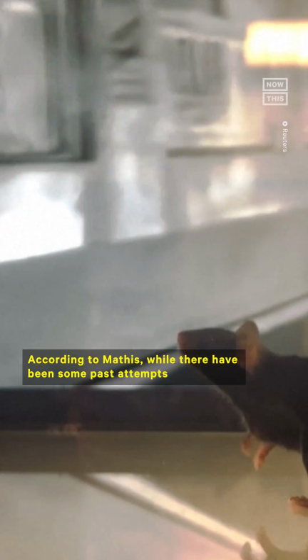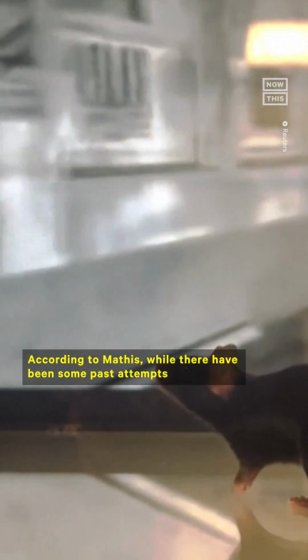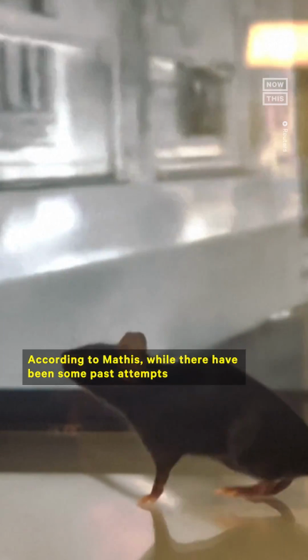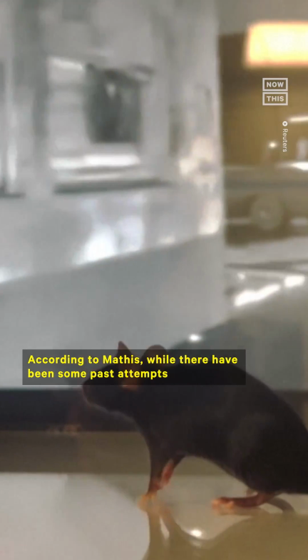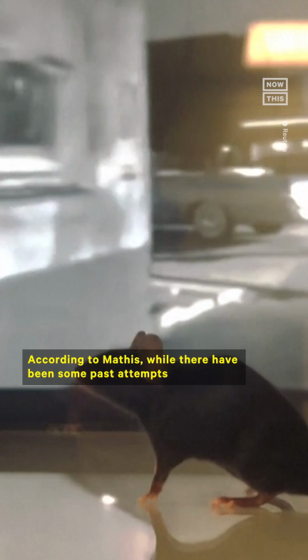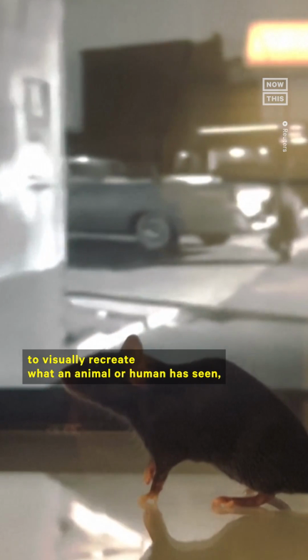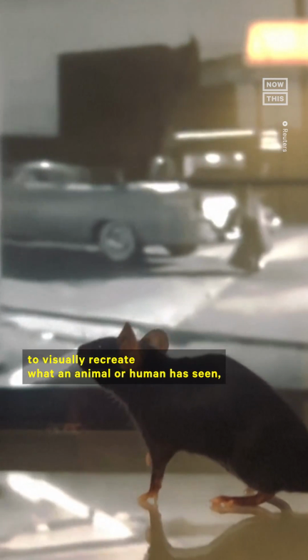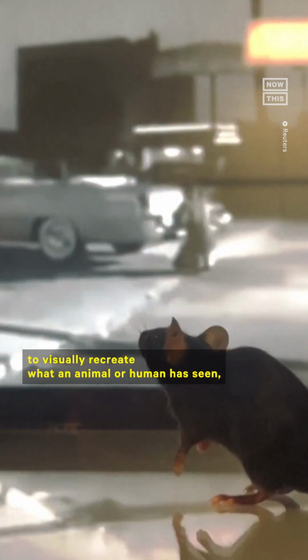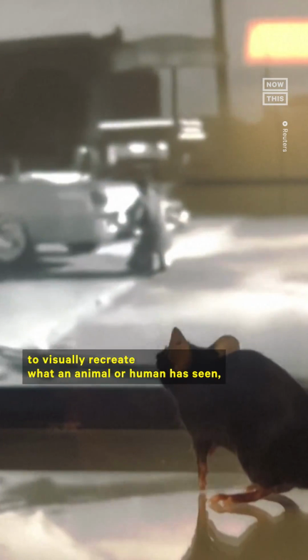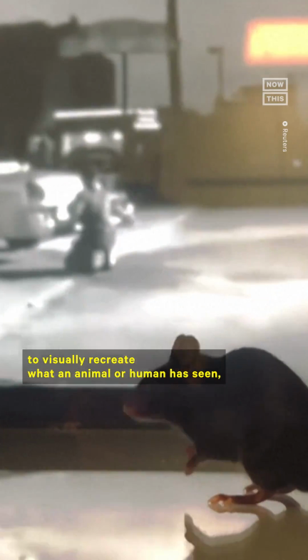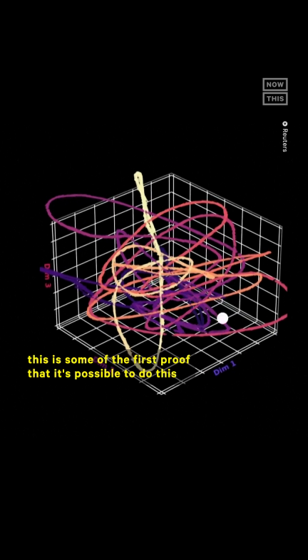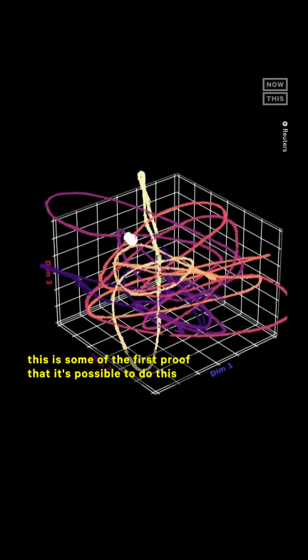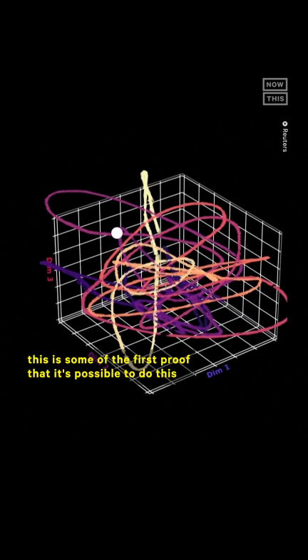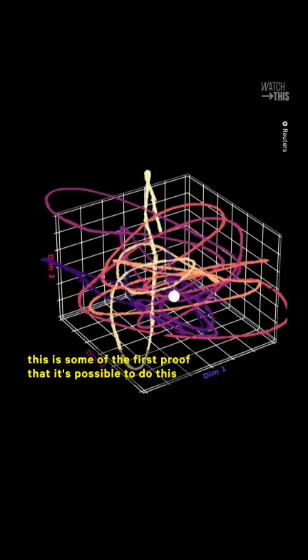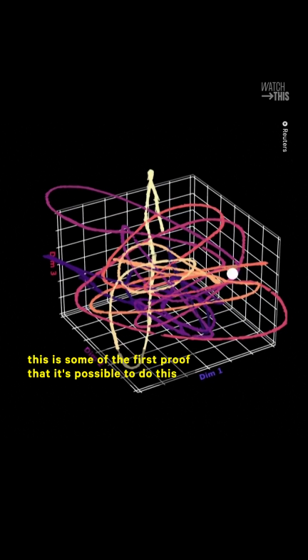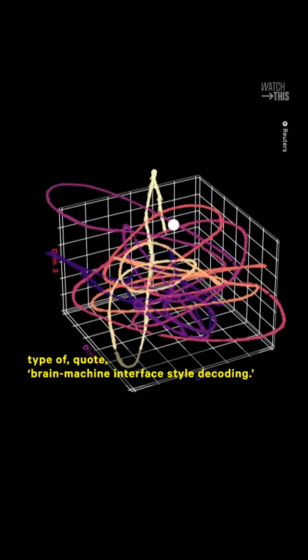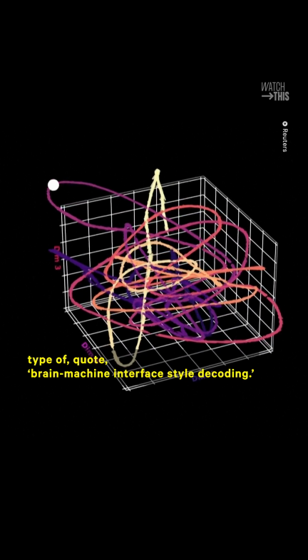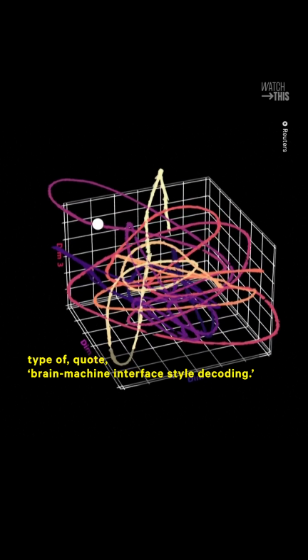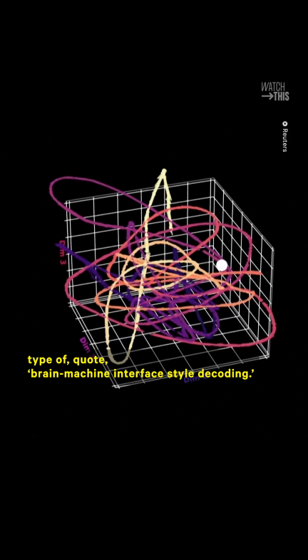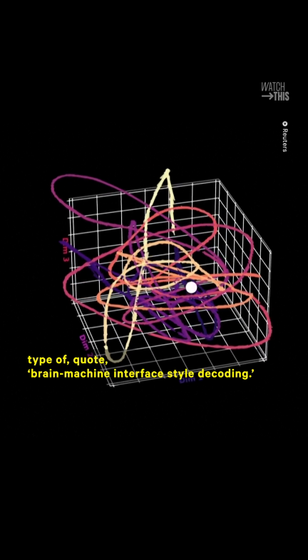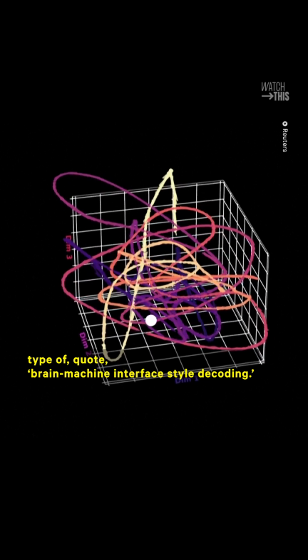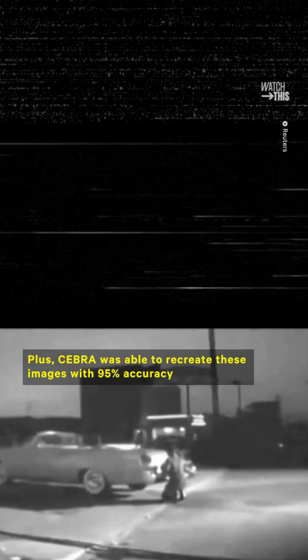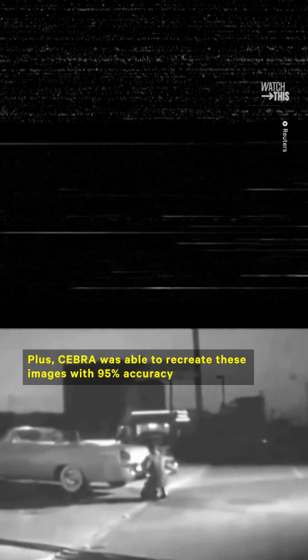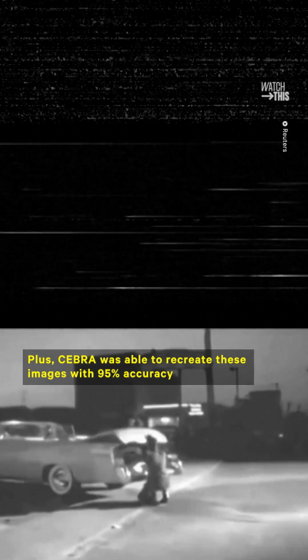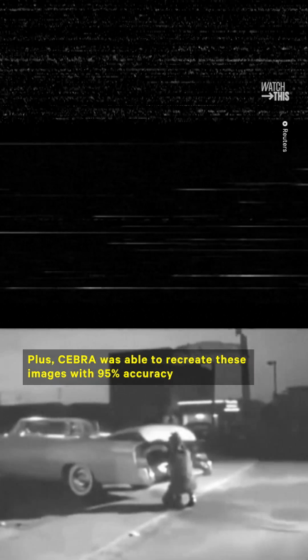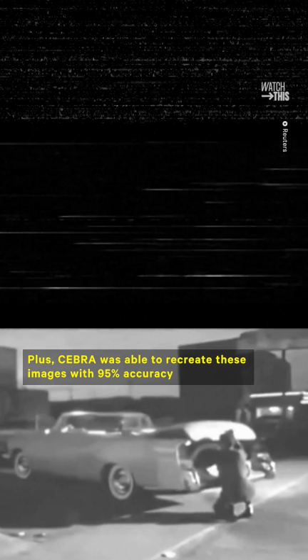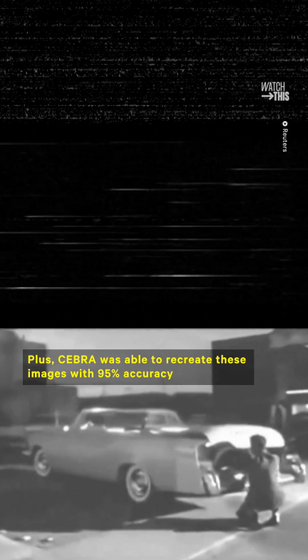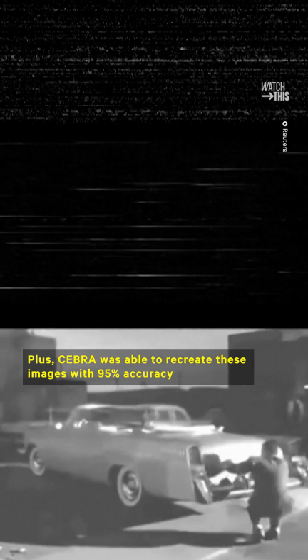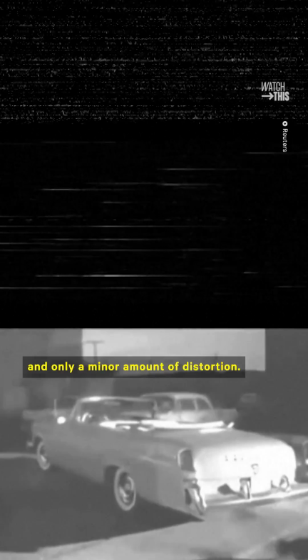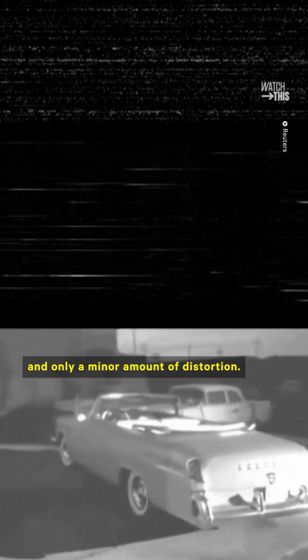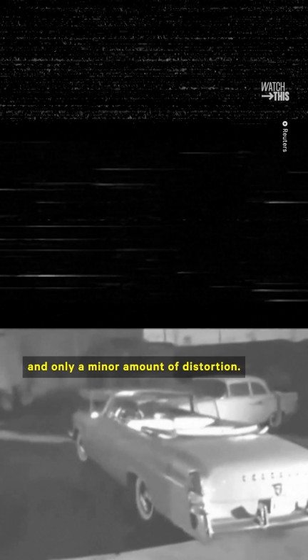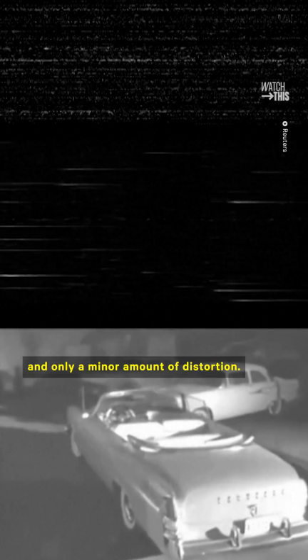According to Mathis, while there have been some past attempts to visually recreate what an animal or human has seen, this is some of the first proof that it's possible to do this type of brain-machine interface-style decoding. Plus, Zebra was able to recreate these images with 95% accuracy and only a minor amount of distortion.